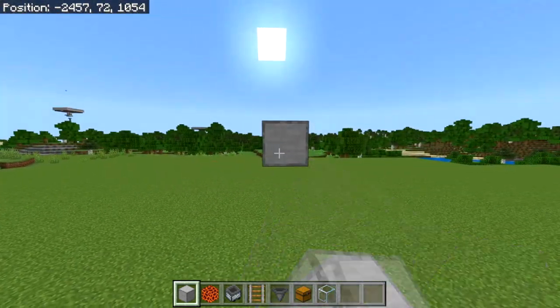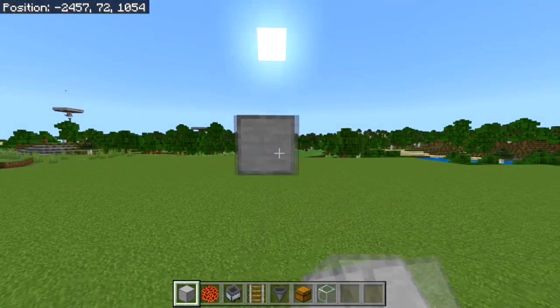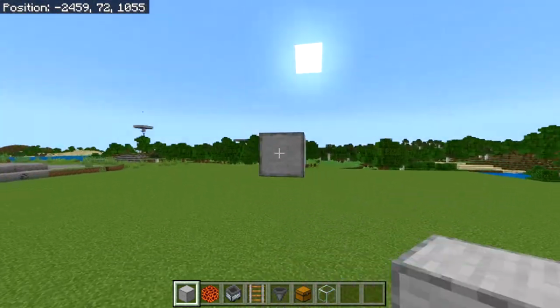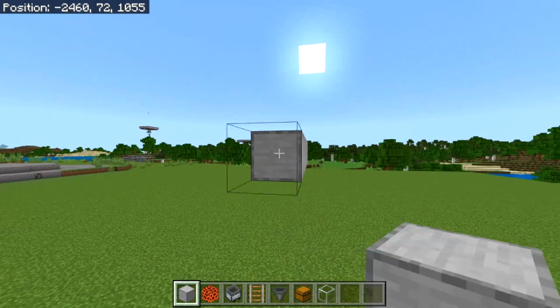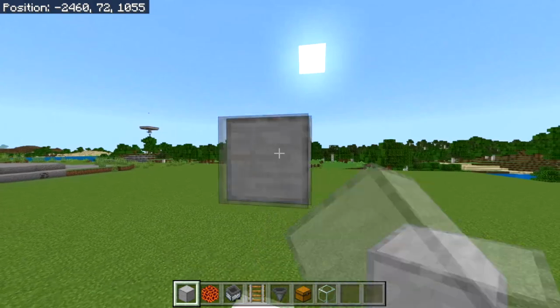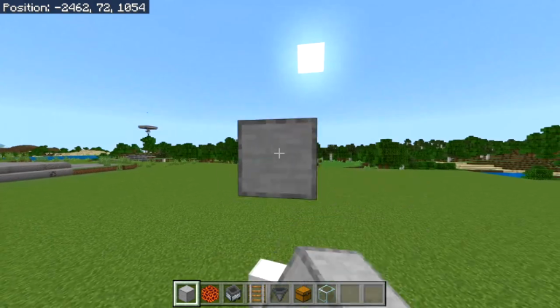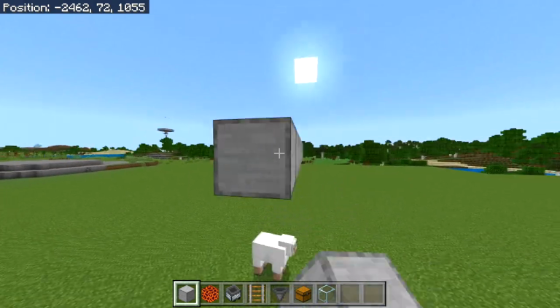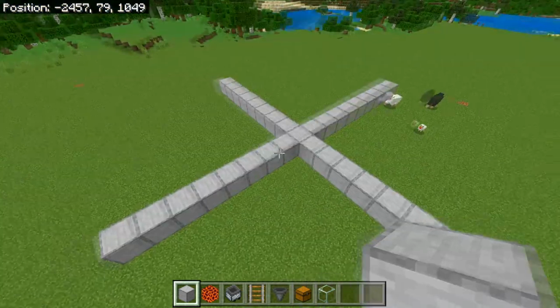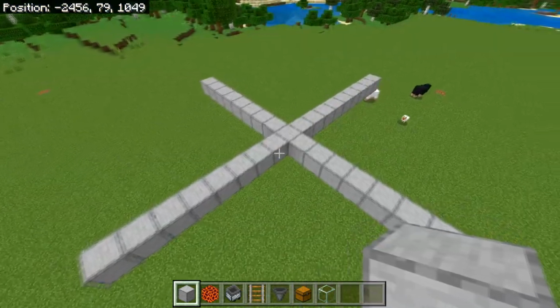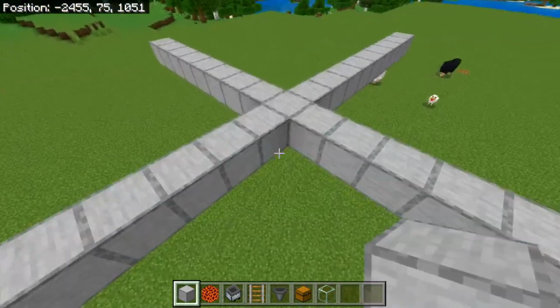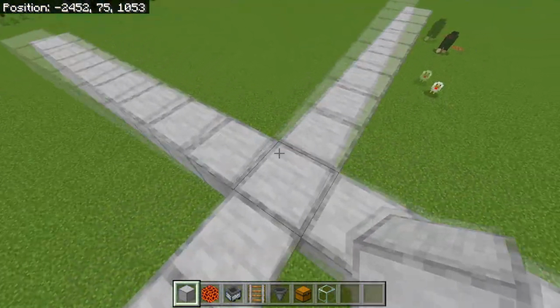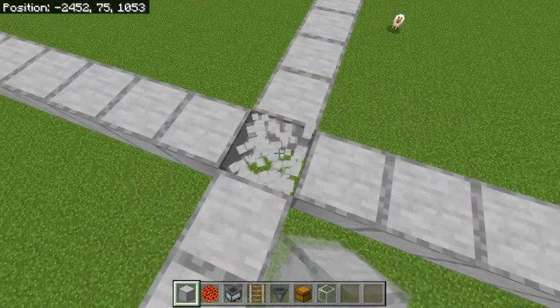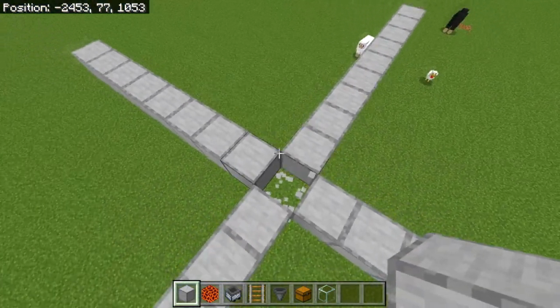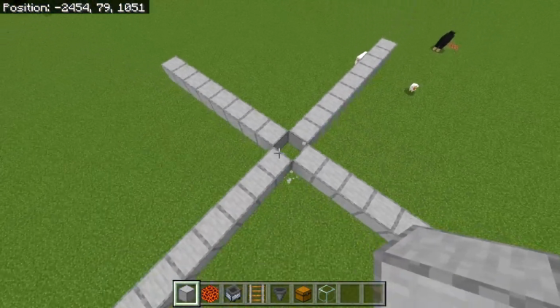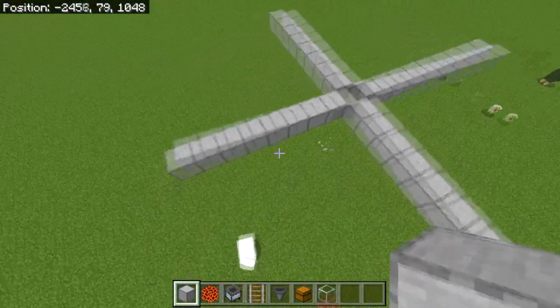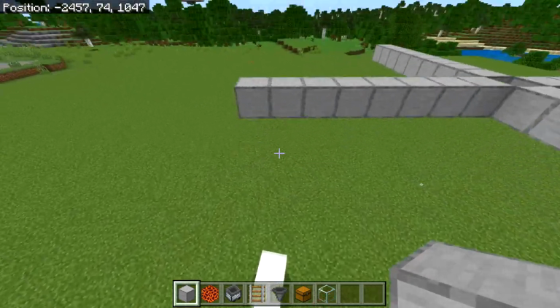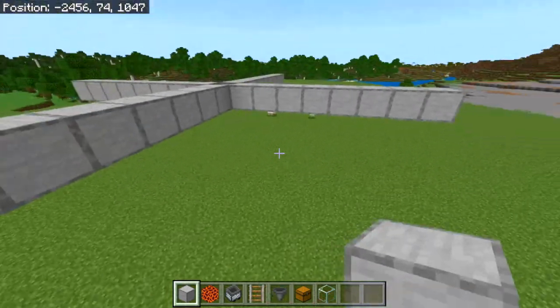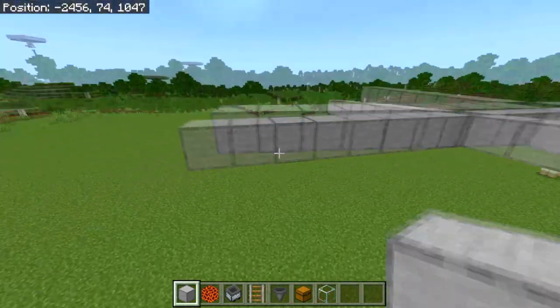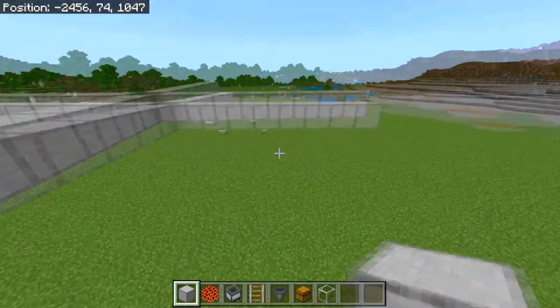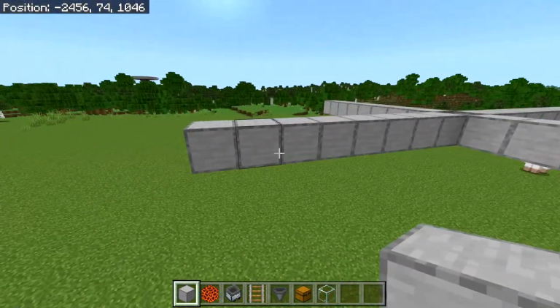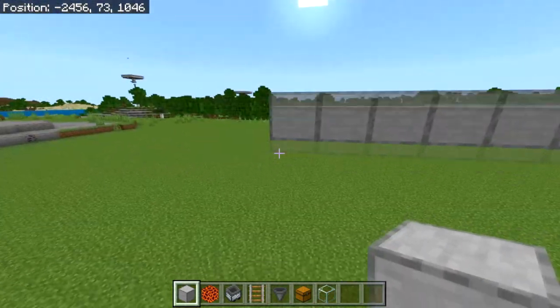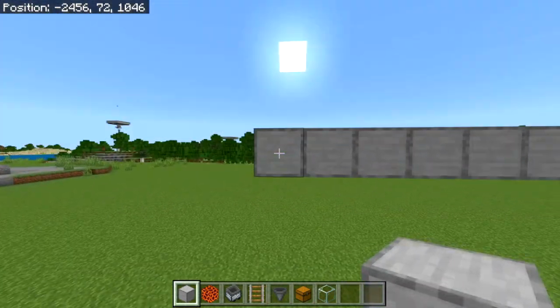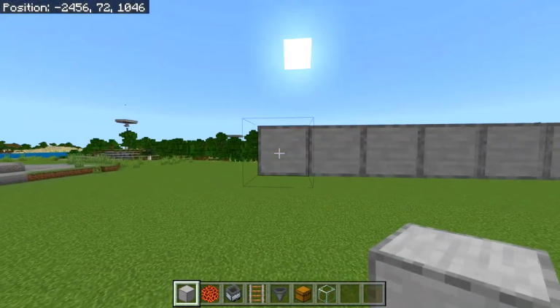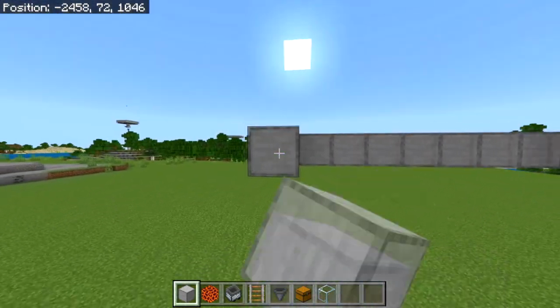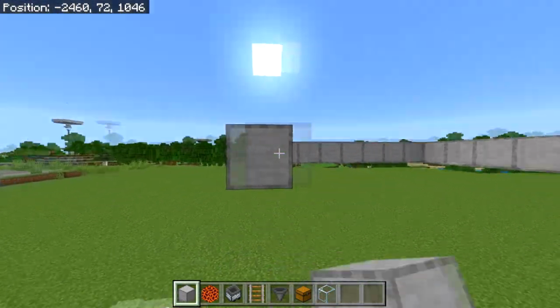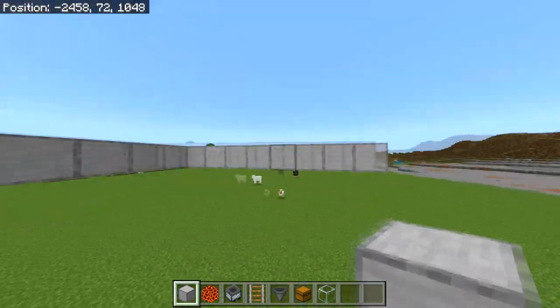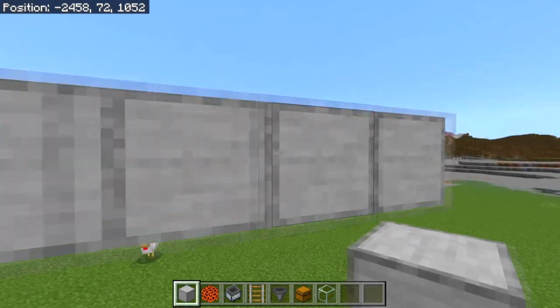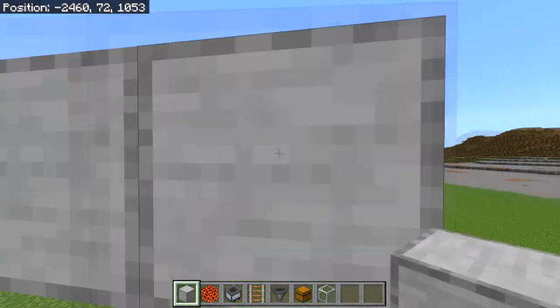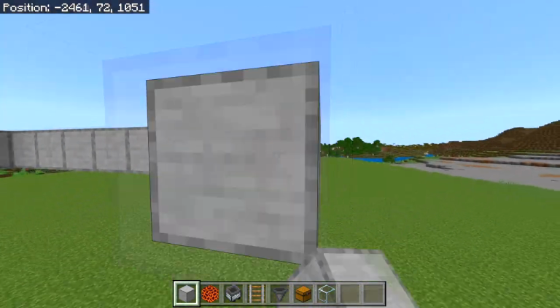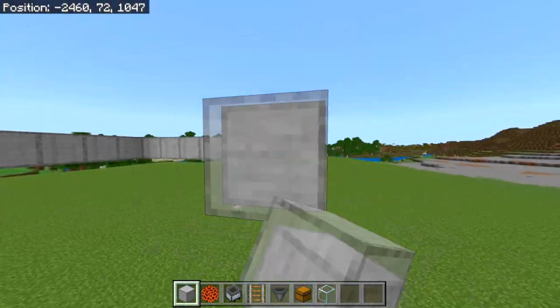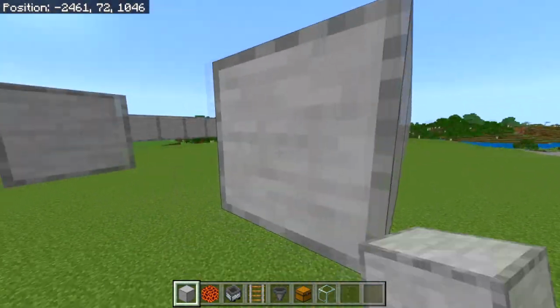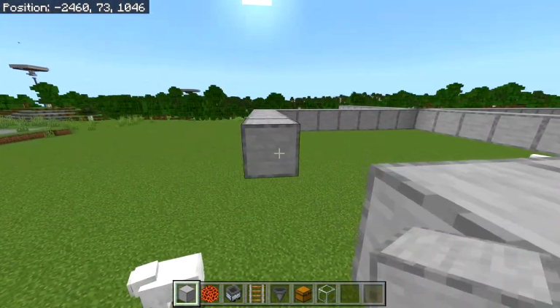Count out 8 blocks in each direction. After you have done this, head into the middle and destroy the middle block. Then simply head into each of these pillars going outwards and link them up with each other. Then fill in the middle to make a big platform.